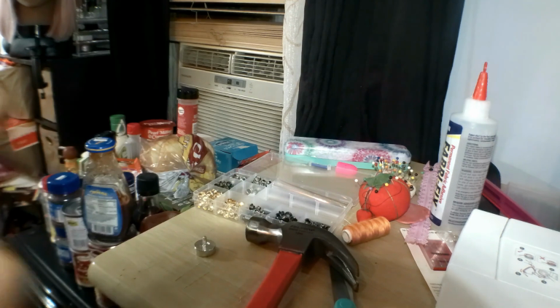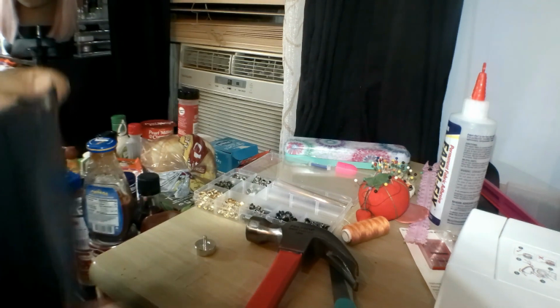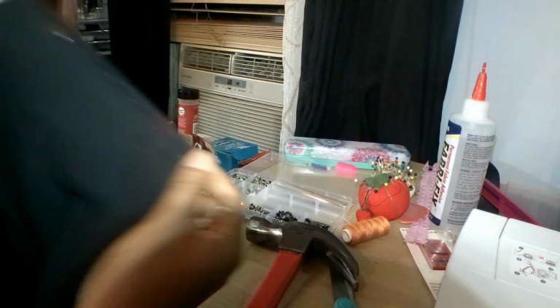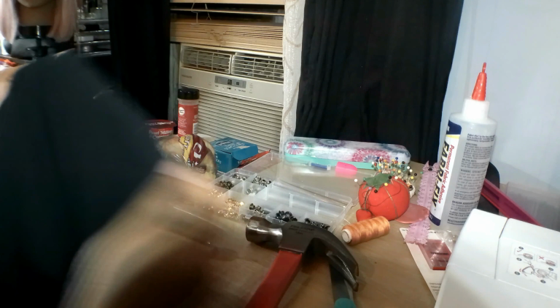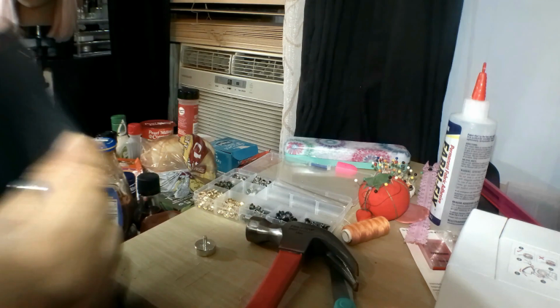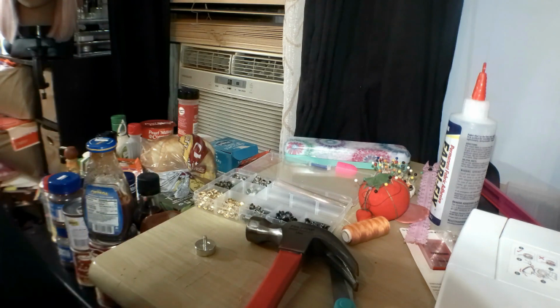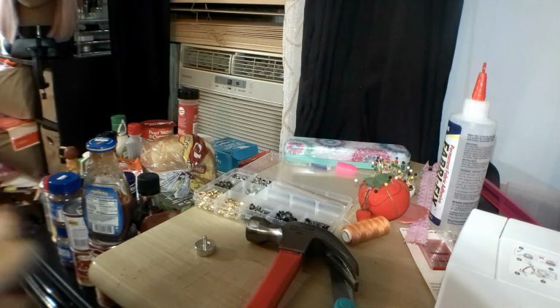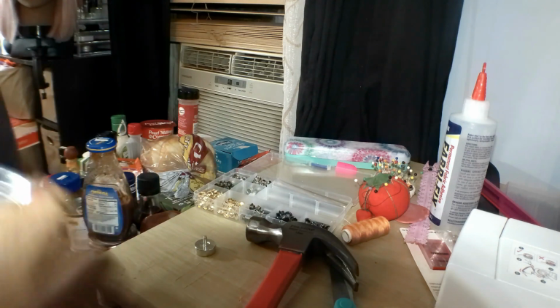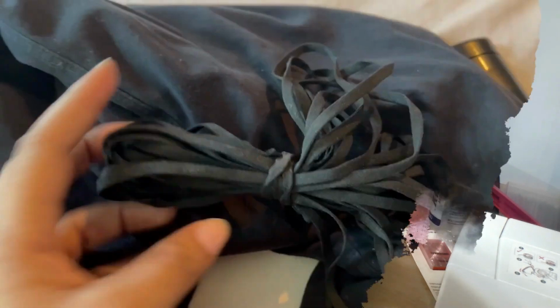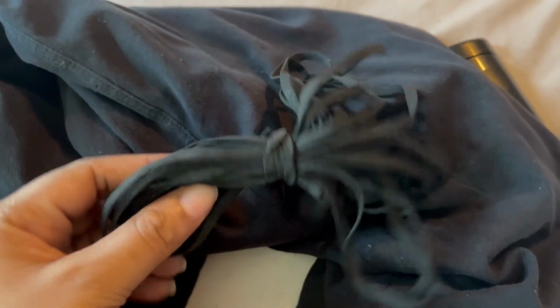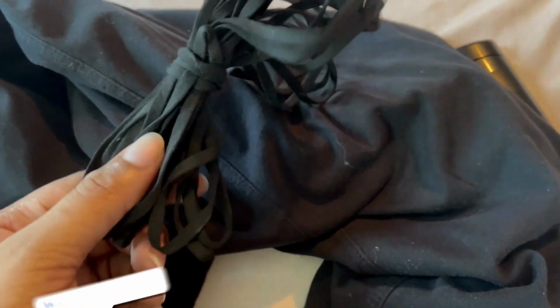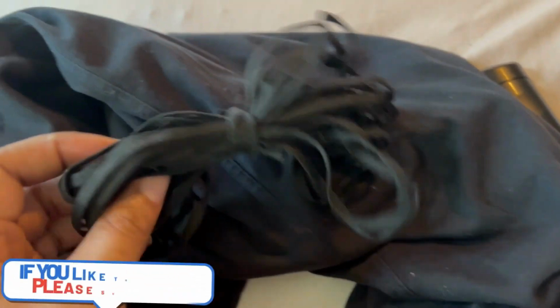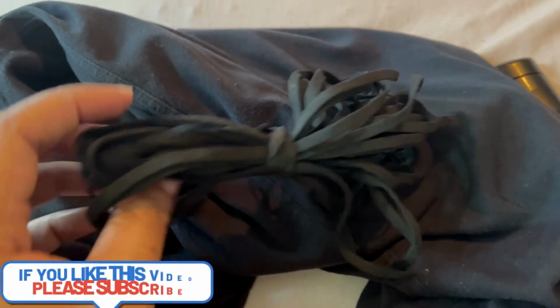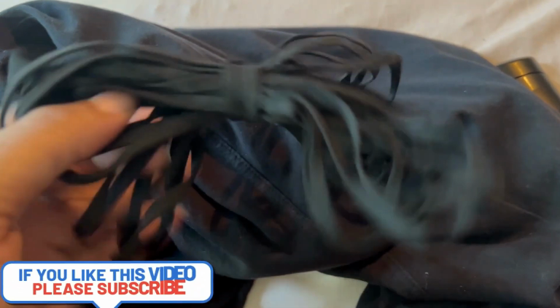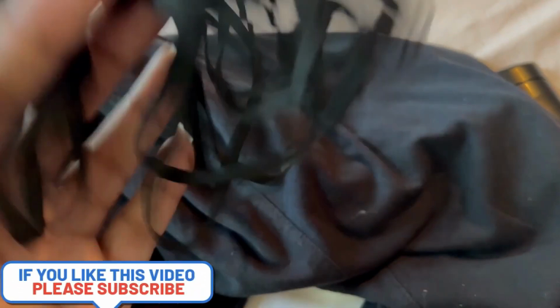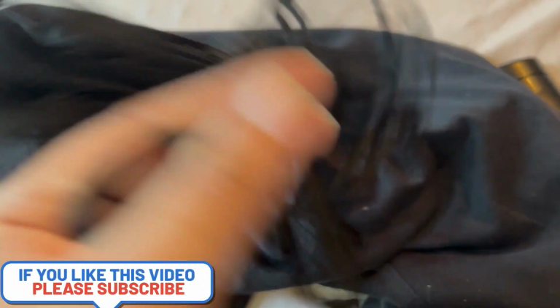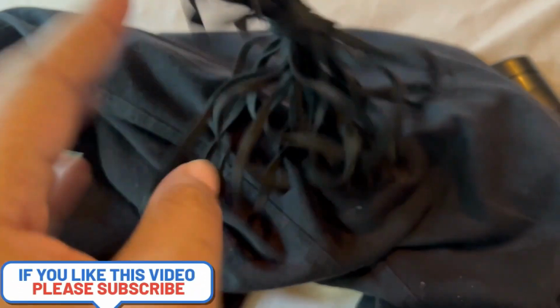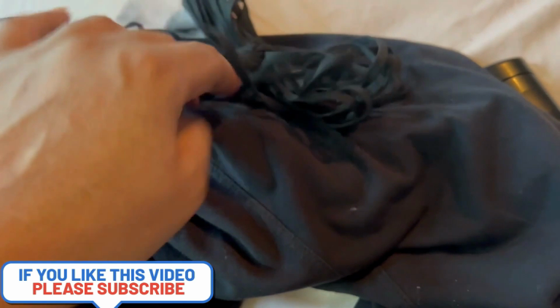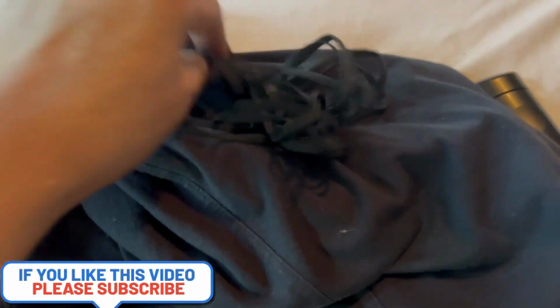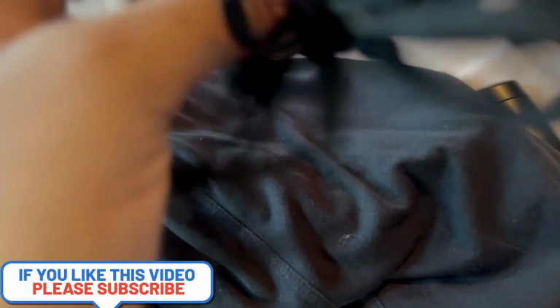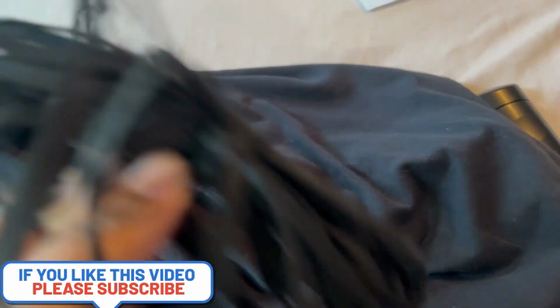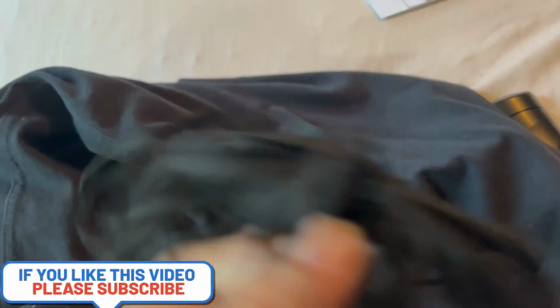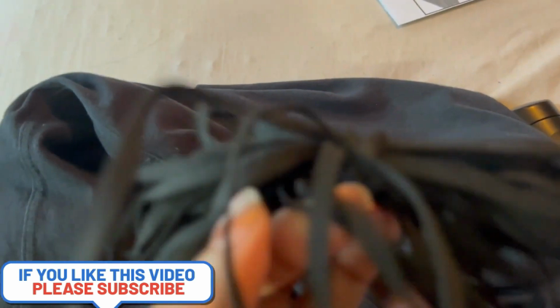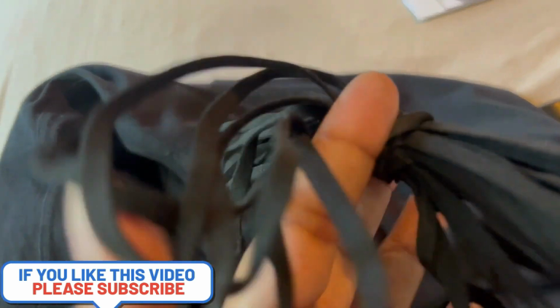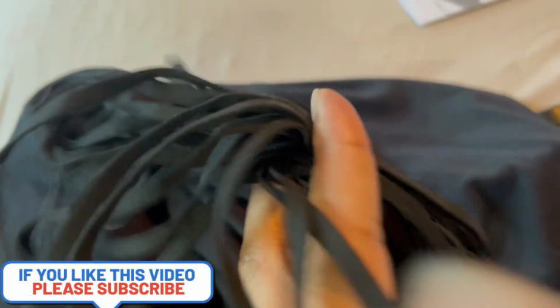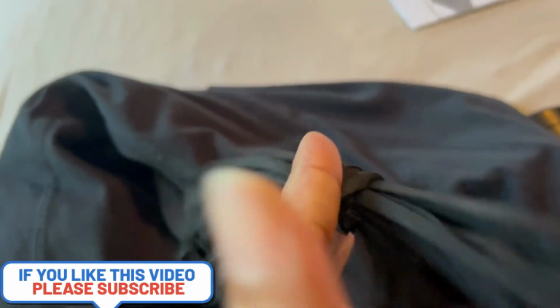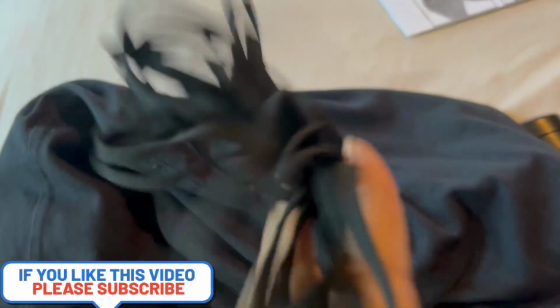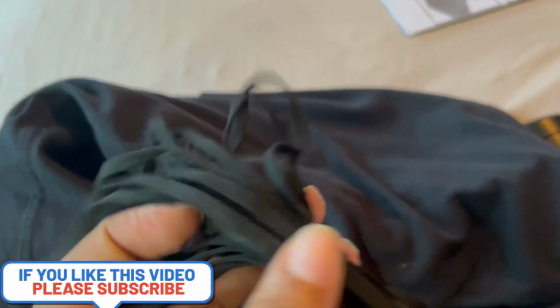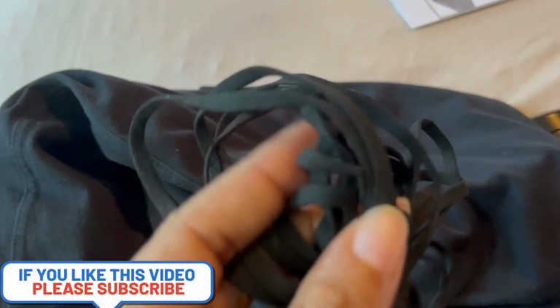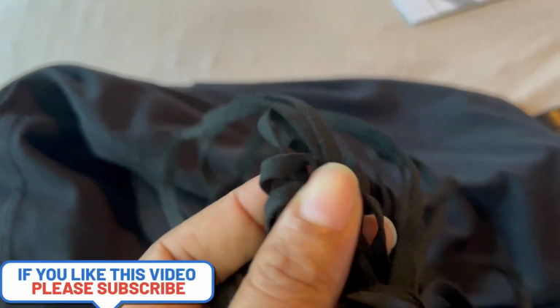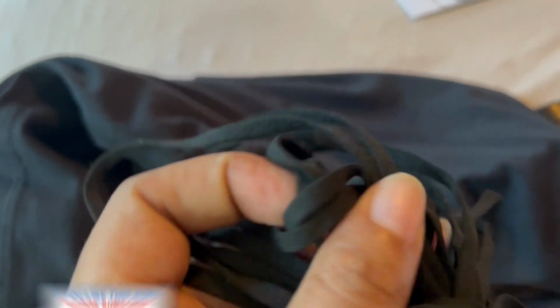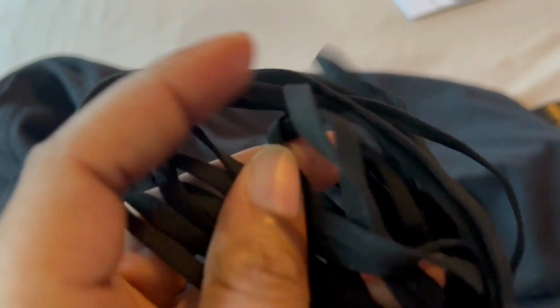I'm gonna finish doing this and show you guys the finished project. All I have to do now is add the string to the side. I decided to use some string I already have.